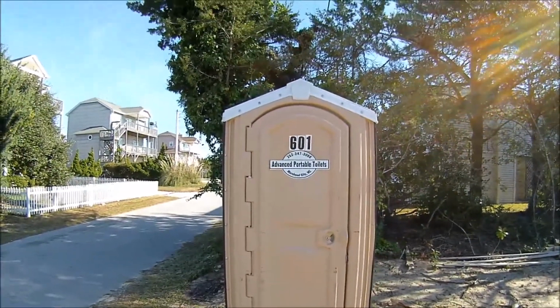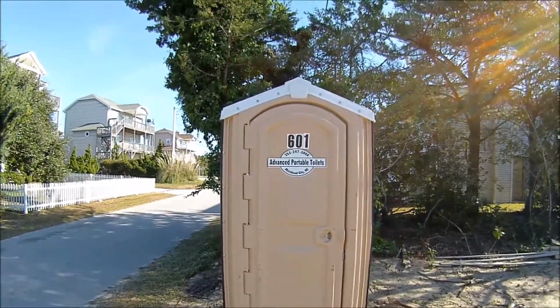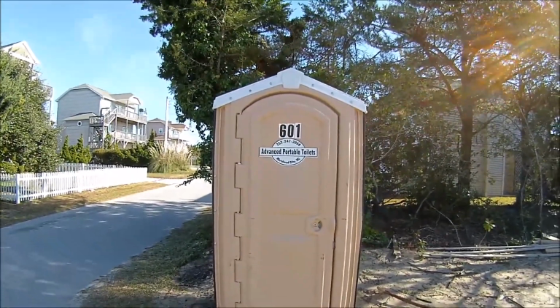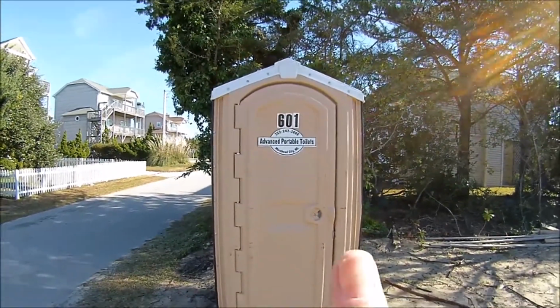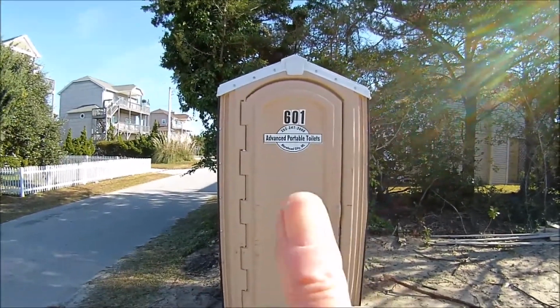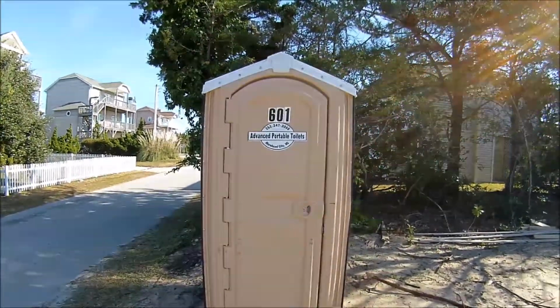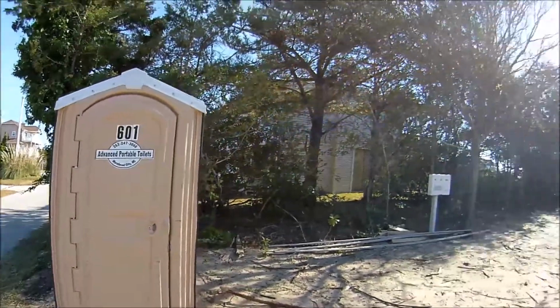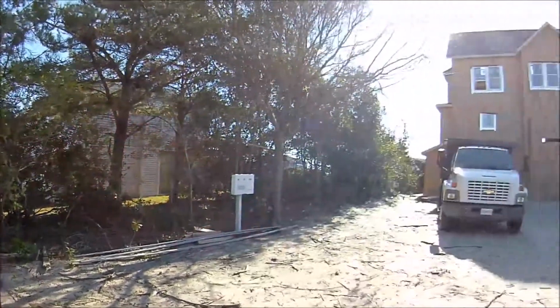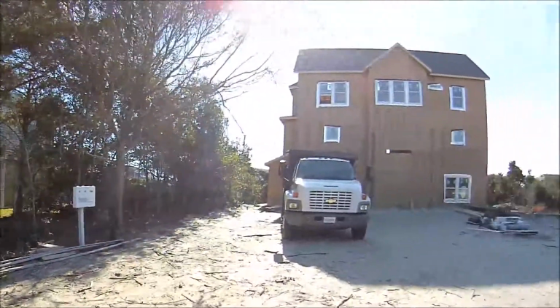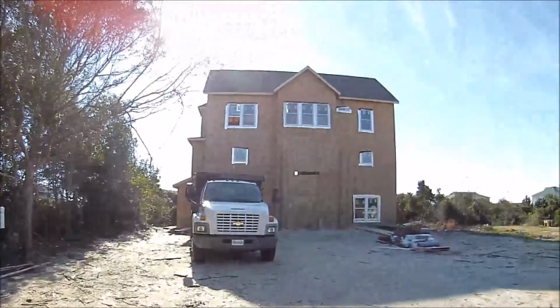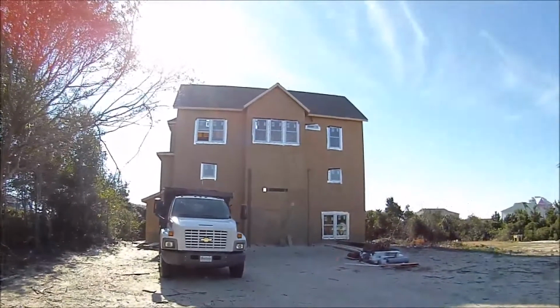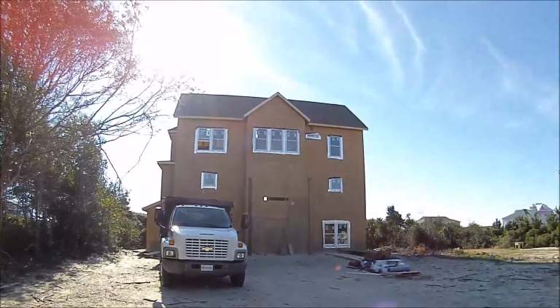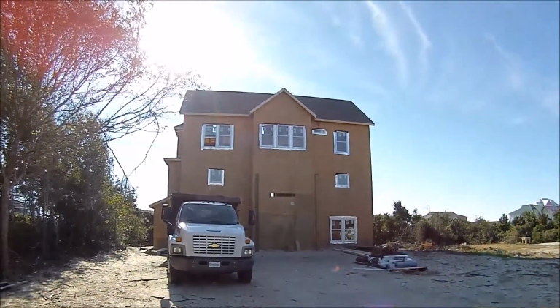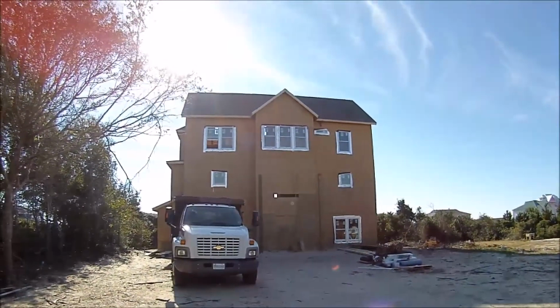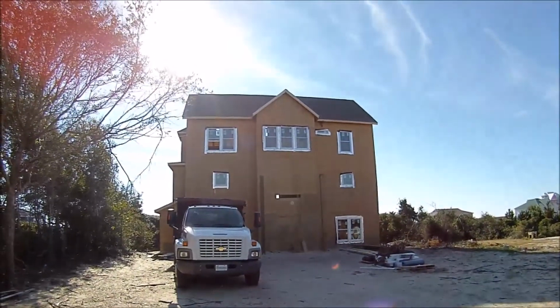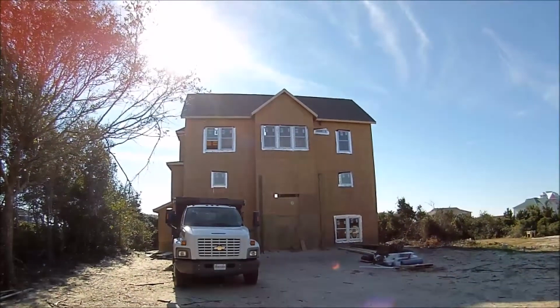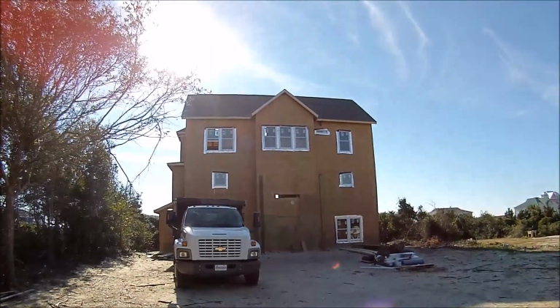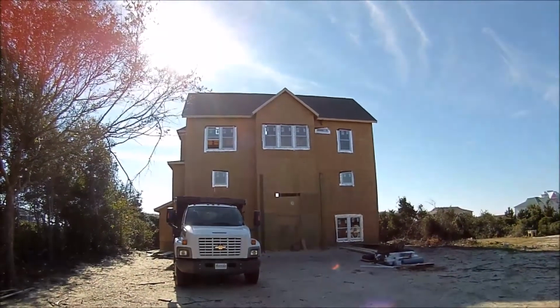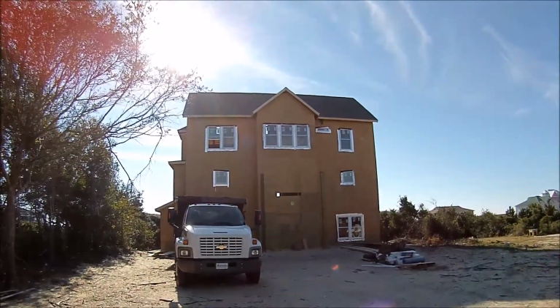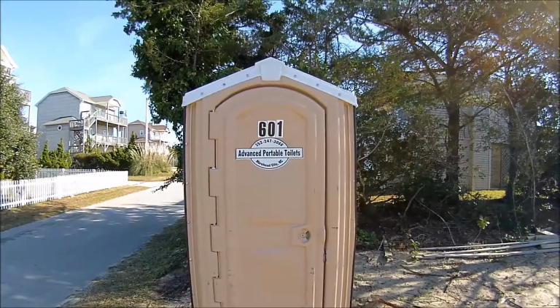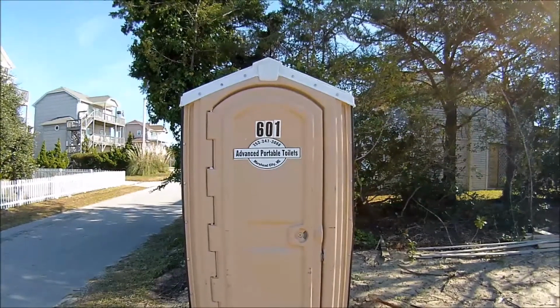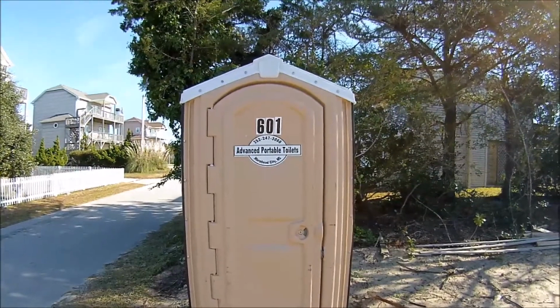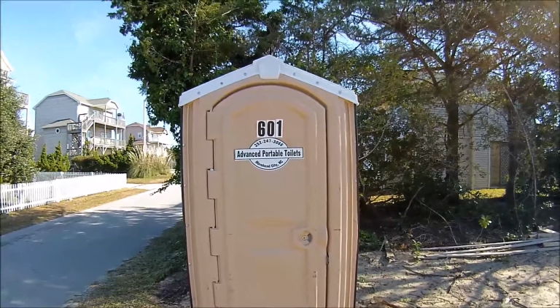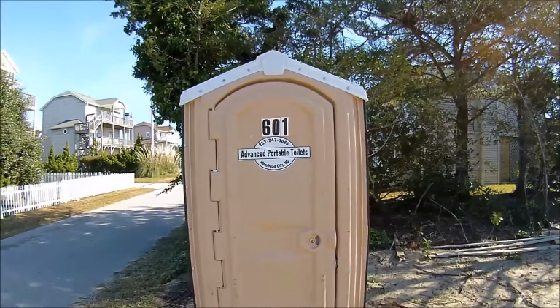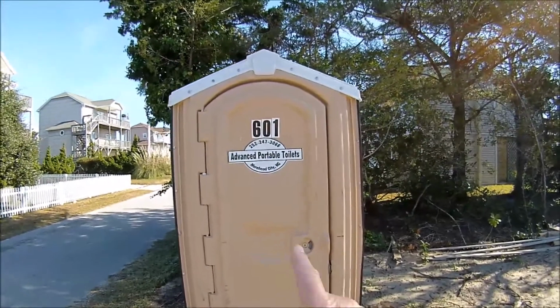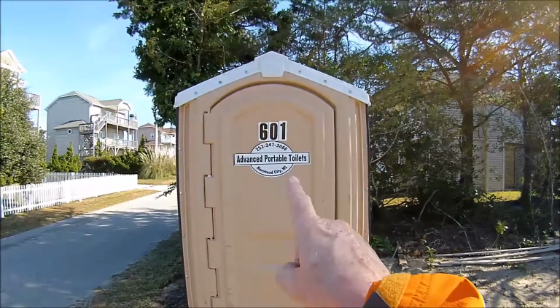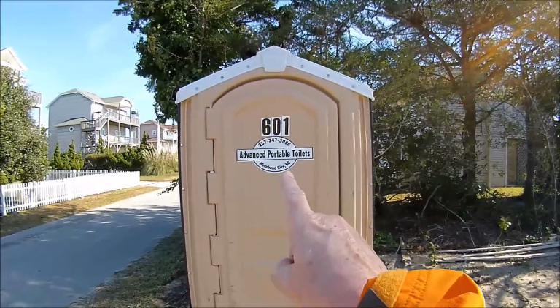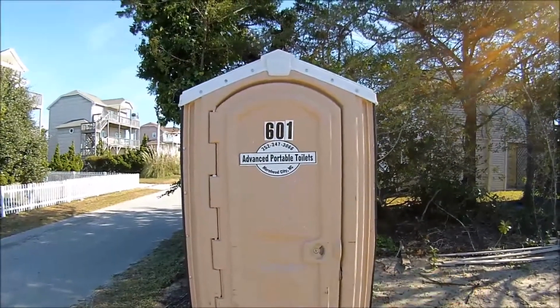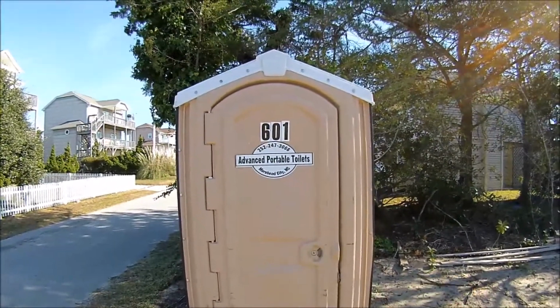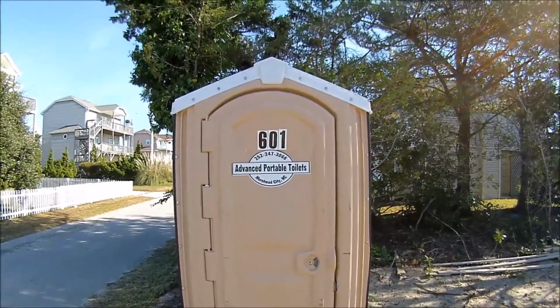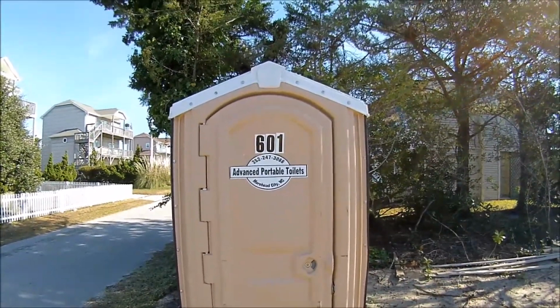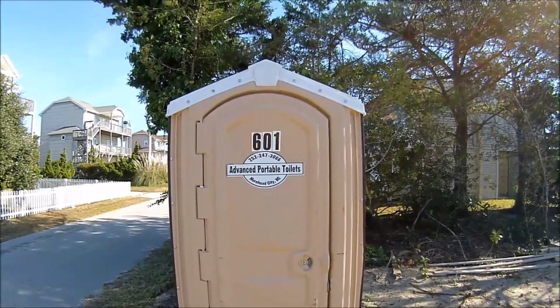Actually, a very good port-a-potty here on this new home construction, which looks like a really nice home here at Emerald Isle Beach, North Carolina. I rate this port-a-potty as being outstanding. Great job, Advanced Portable Toilets.